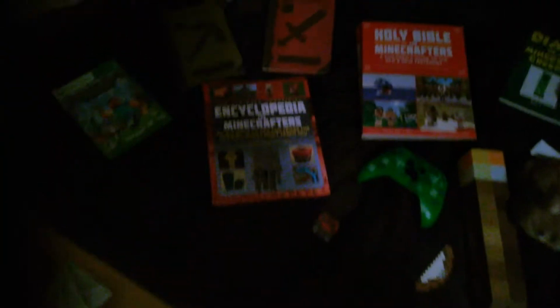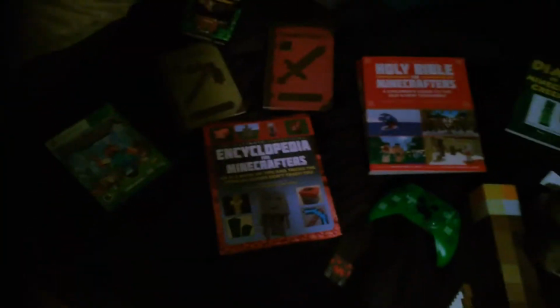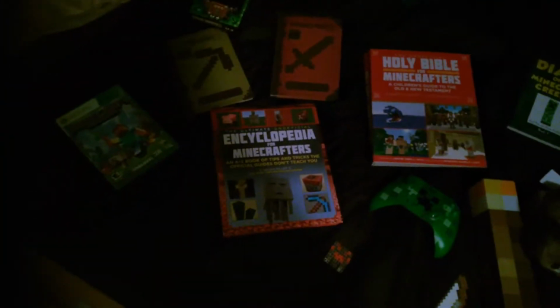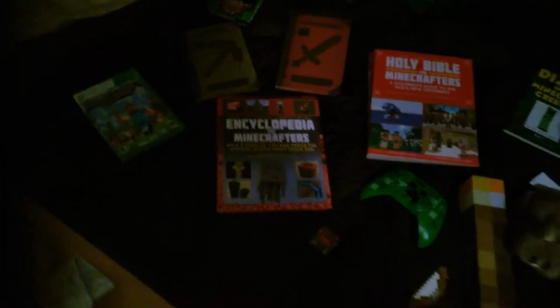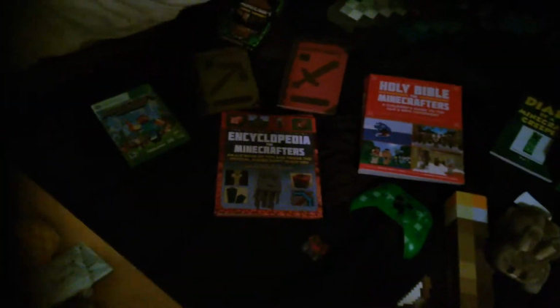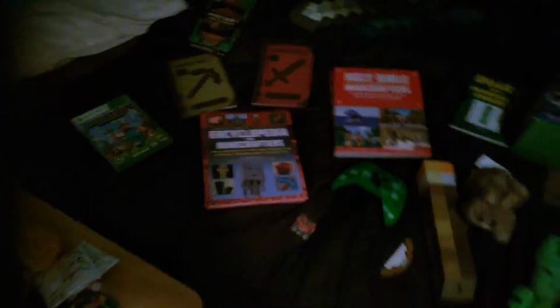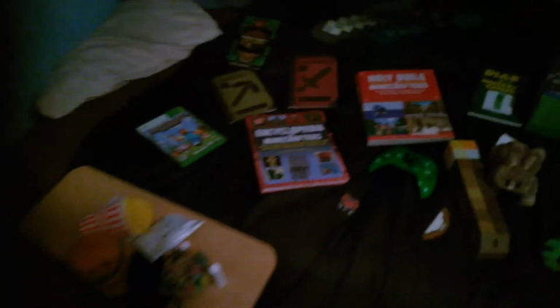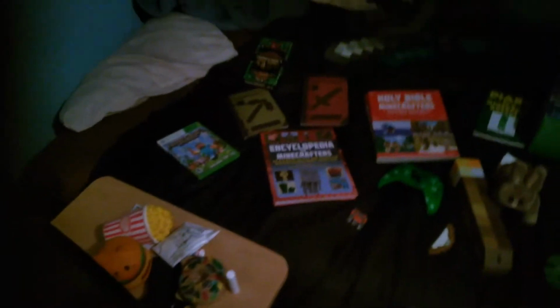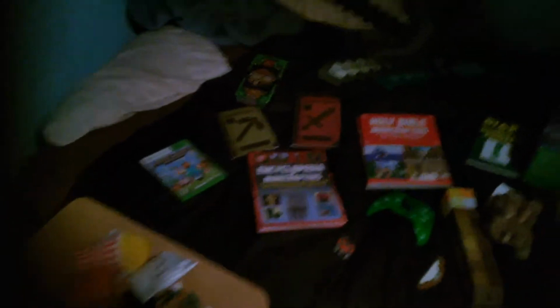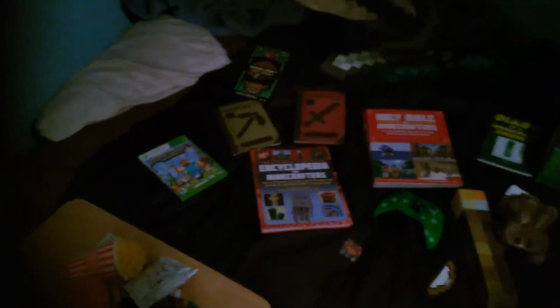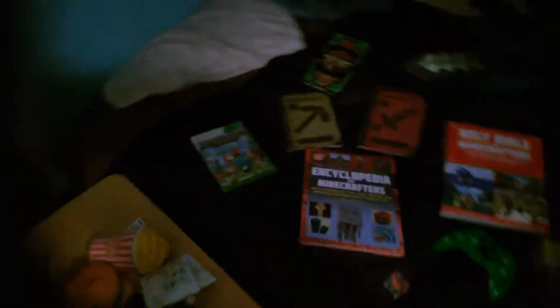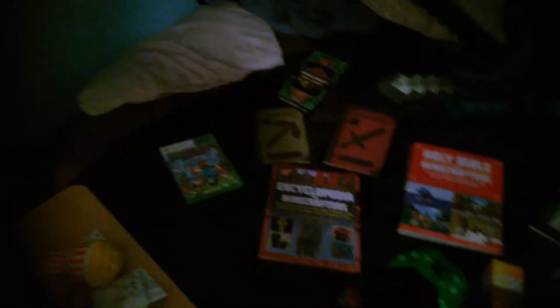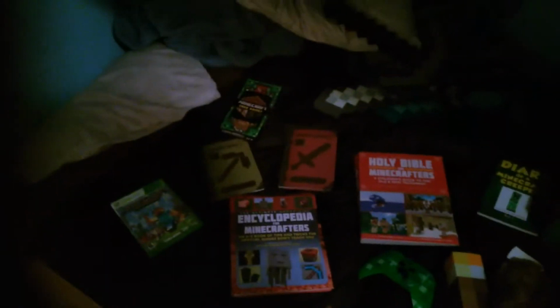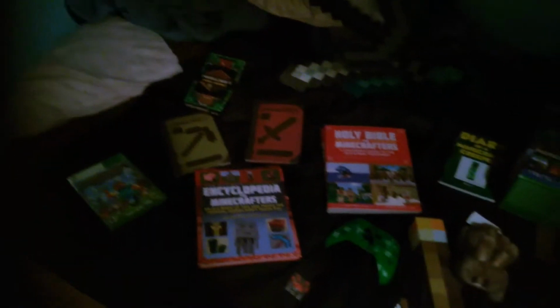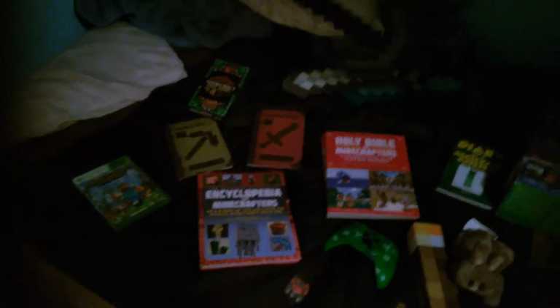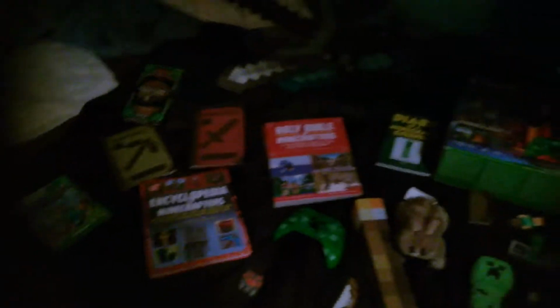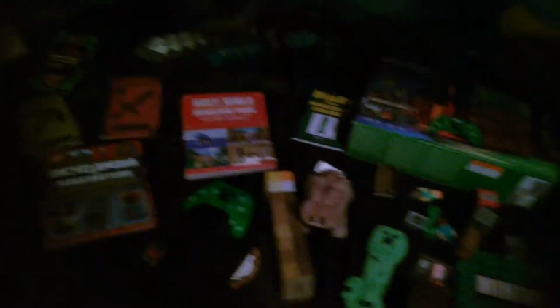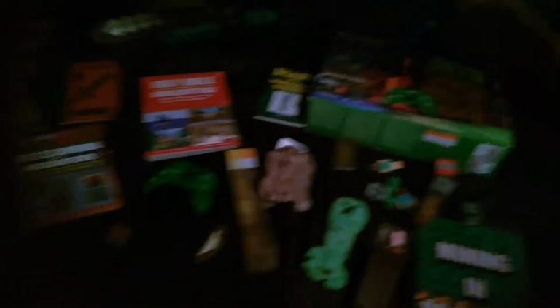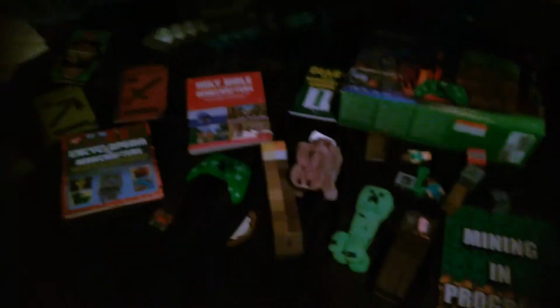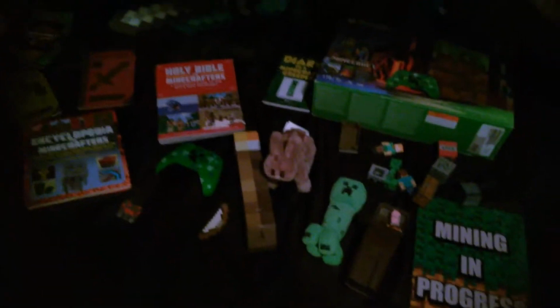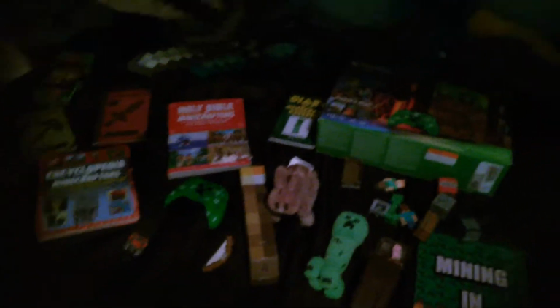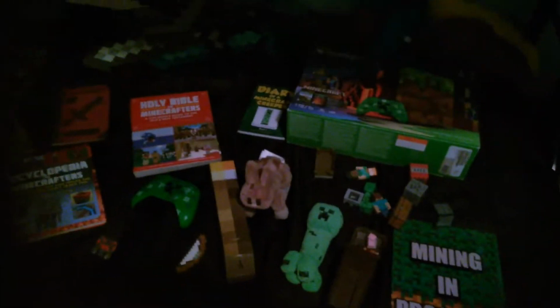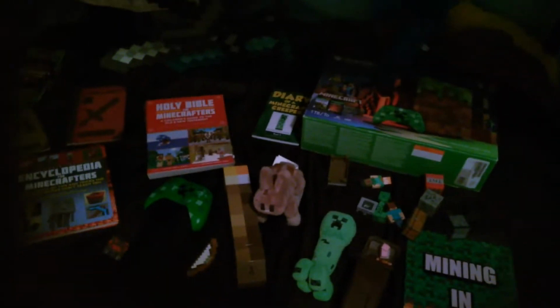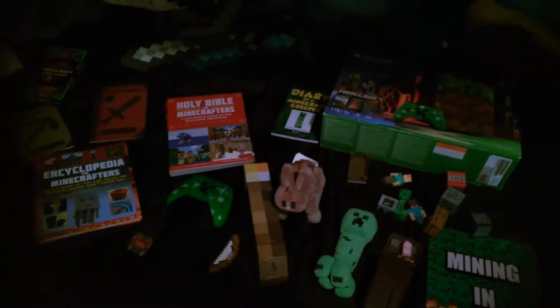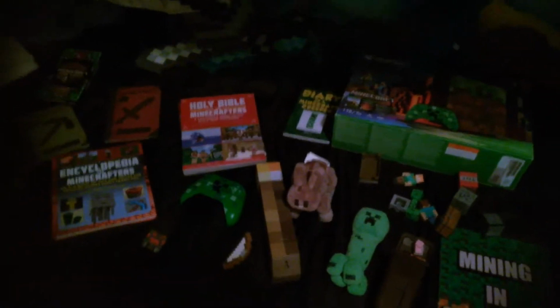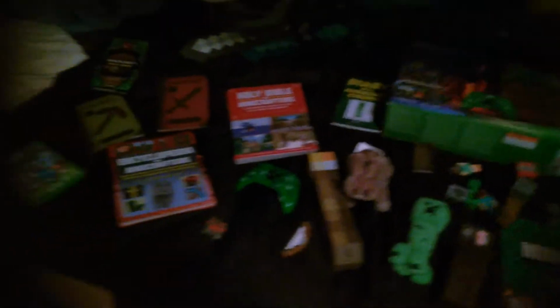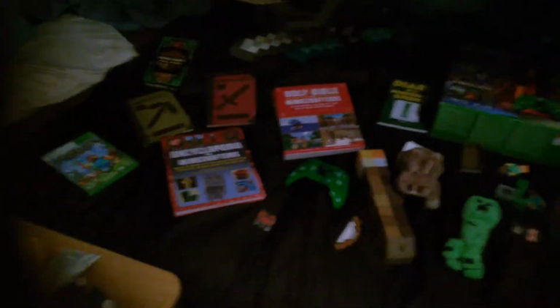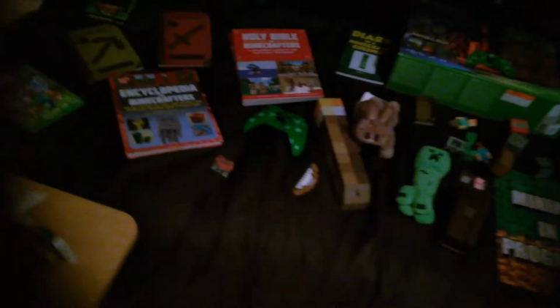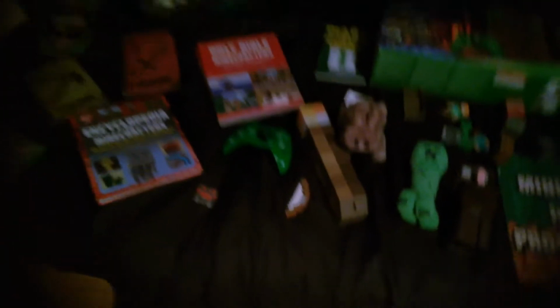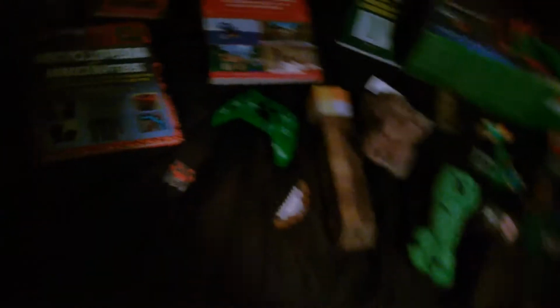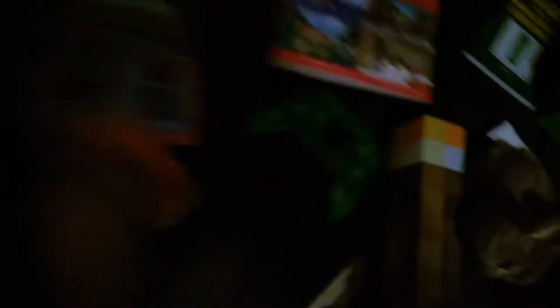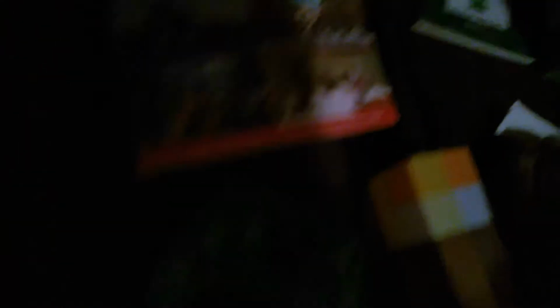Encyclopedia for Minecrafters — this is how I learned the Dinnerbone trick. If you don't know what that is, you name an animal 'Dinnerbone' with a capital D and no space, and it will be upside down. Or you can name it 'Grump.'